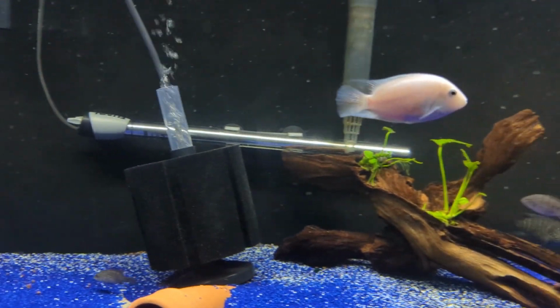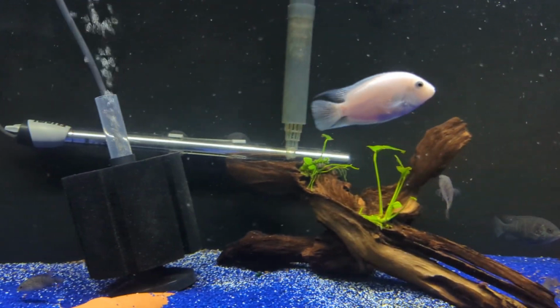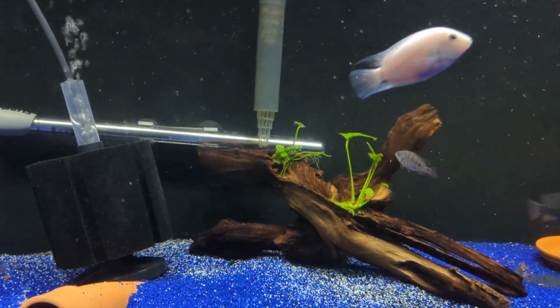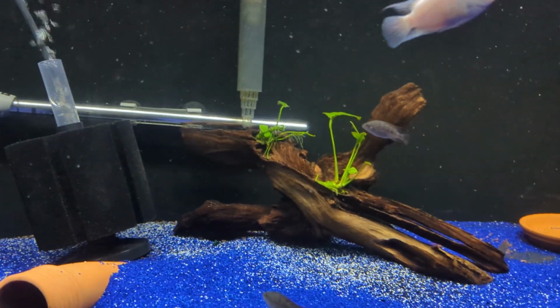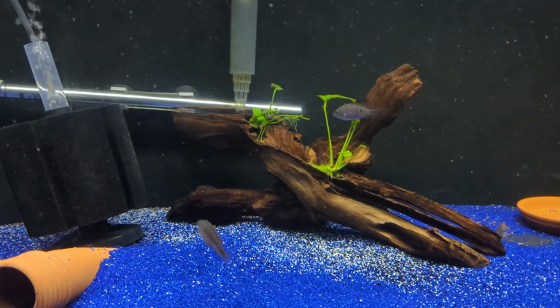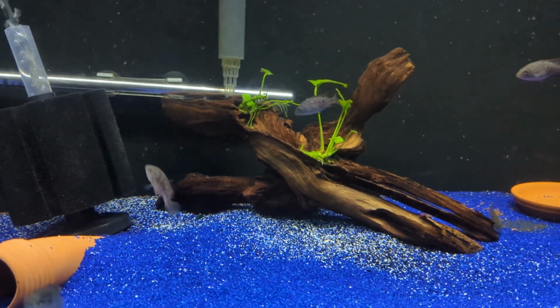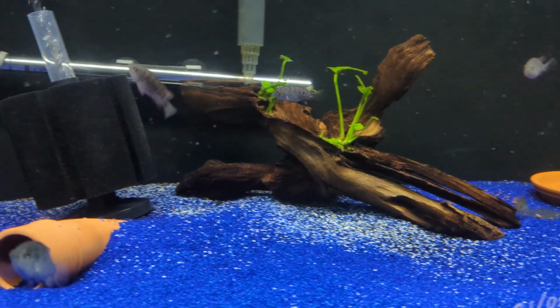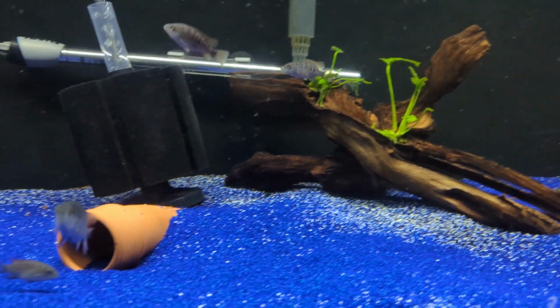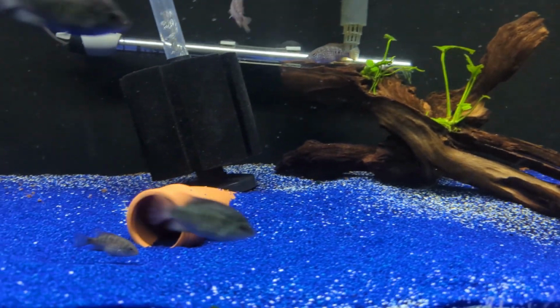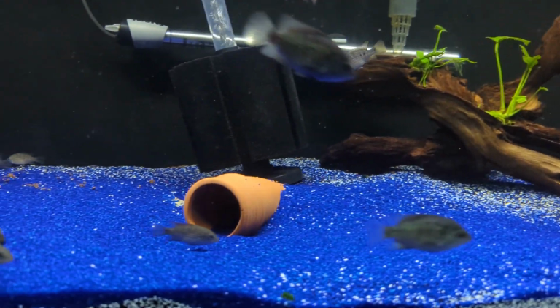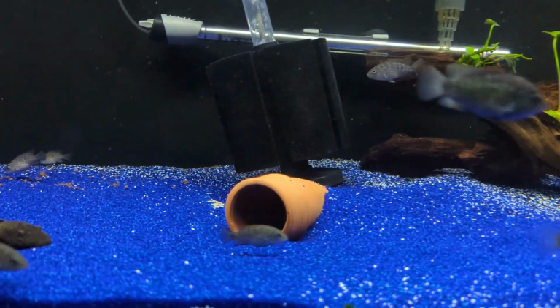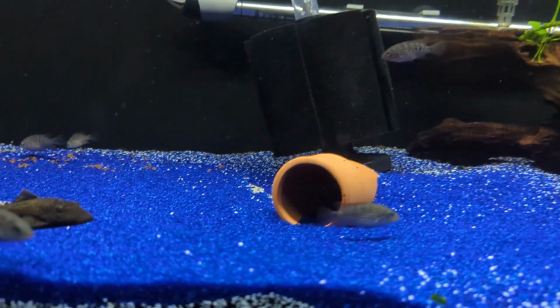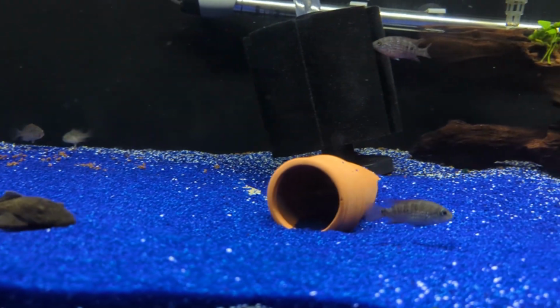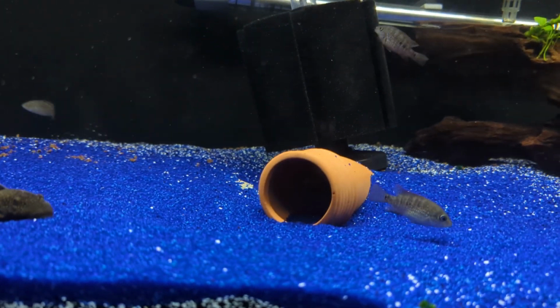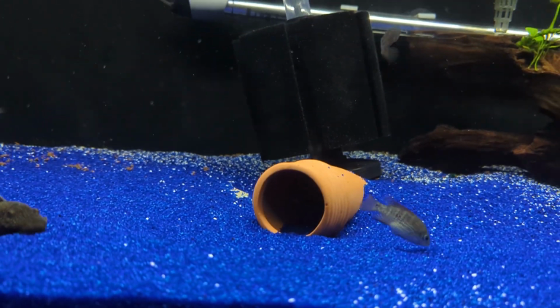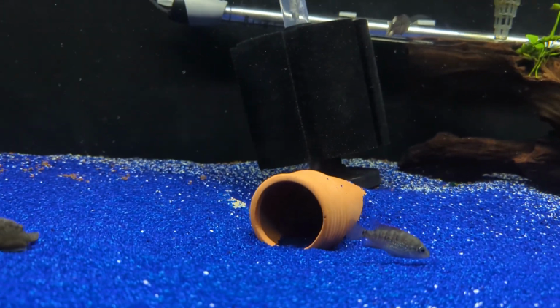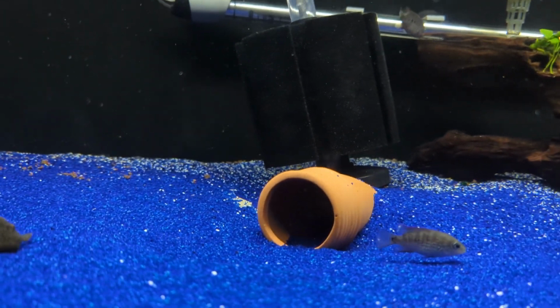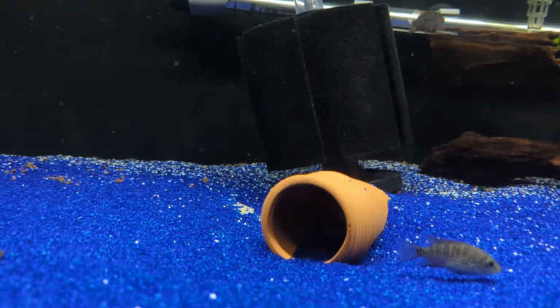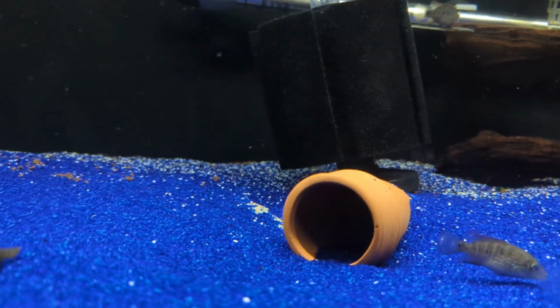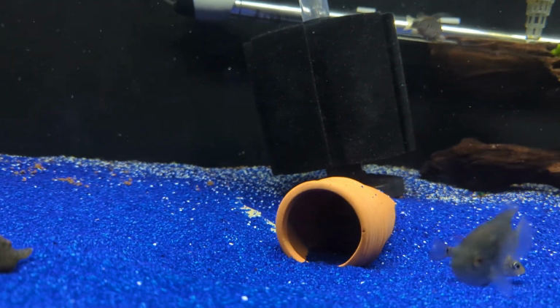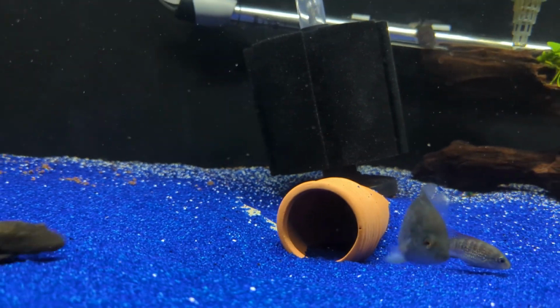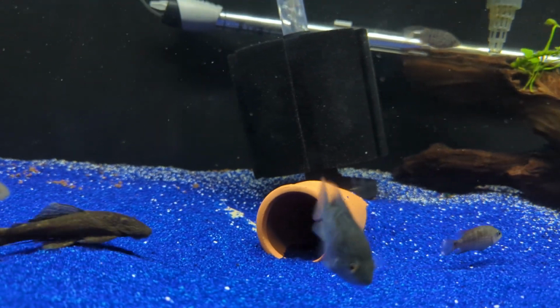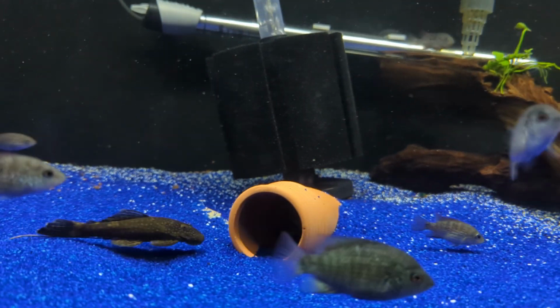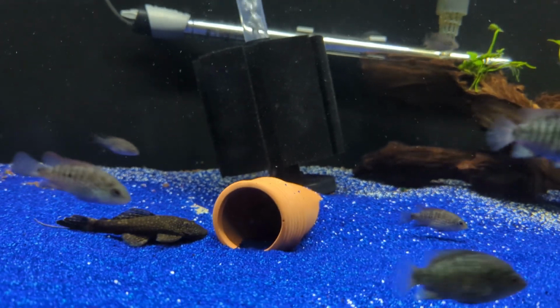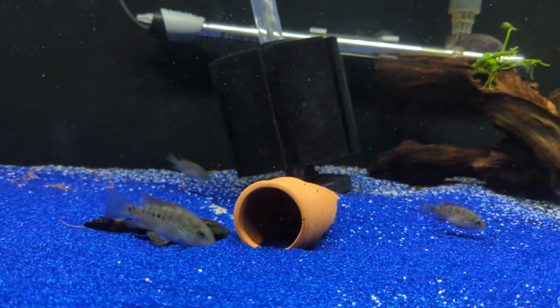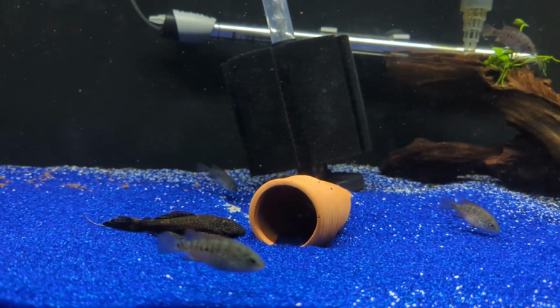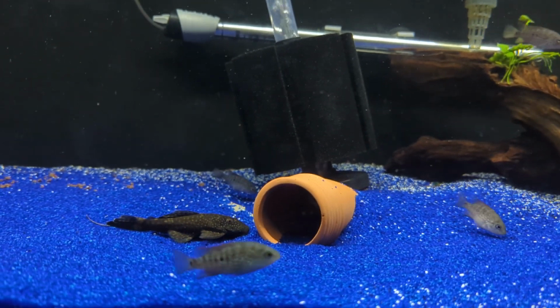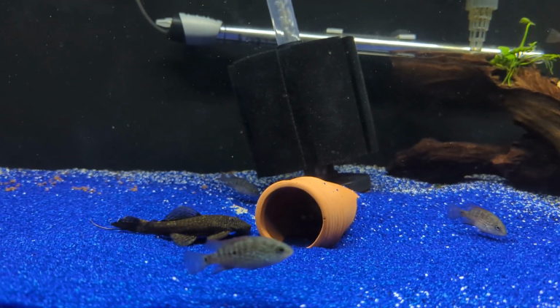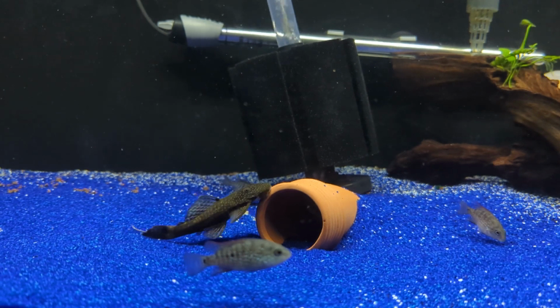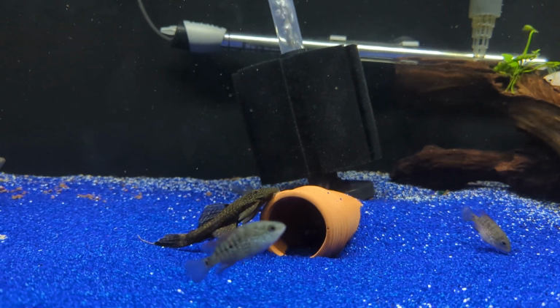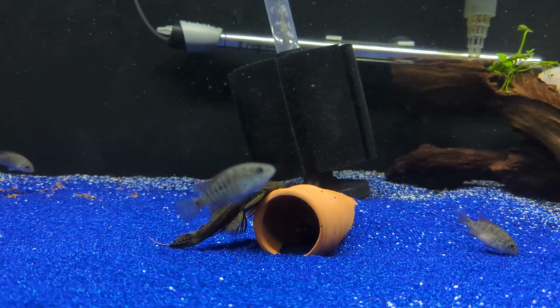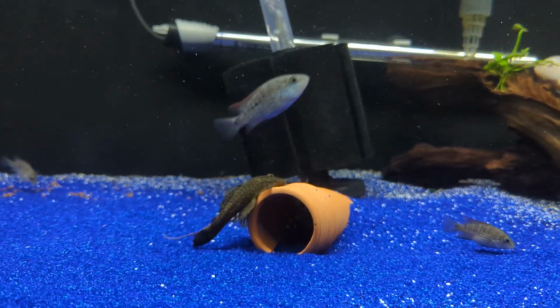Also in the tank: the pink convict, one t-bar, and a pair of bristlenose plecos. That pair has been breeding relatively non-stop.